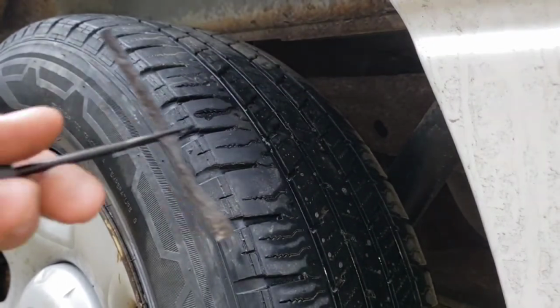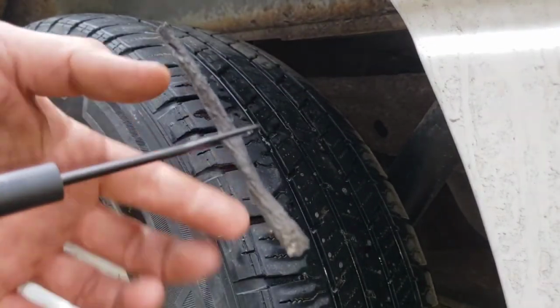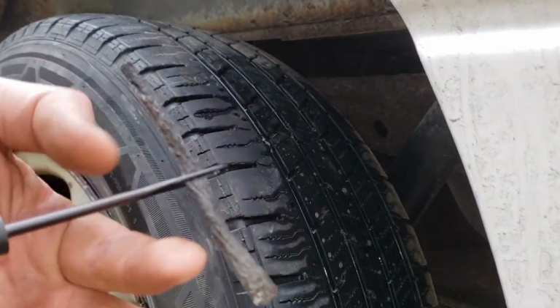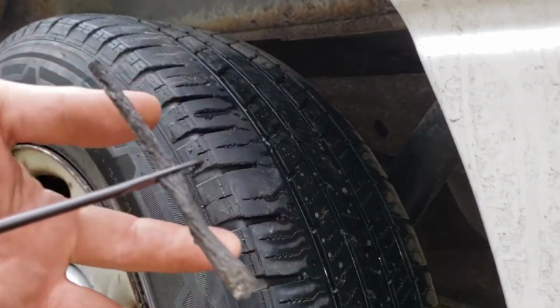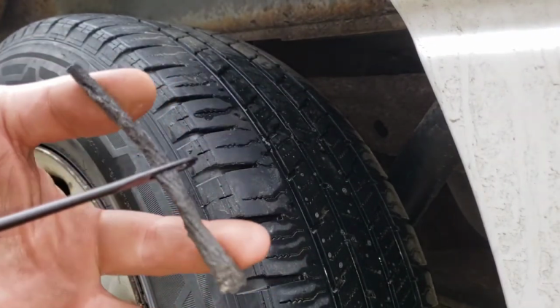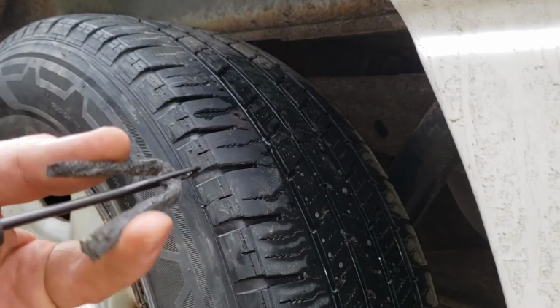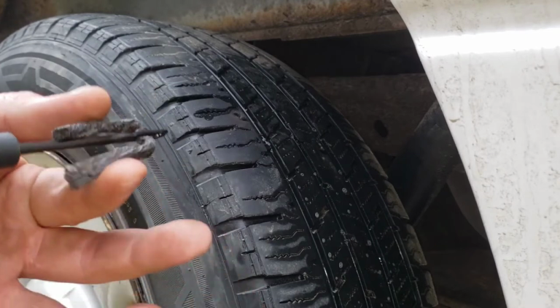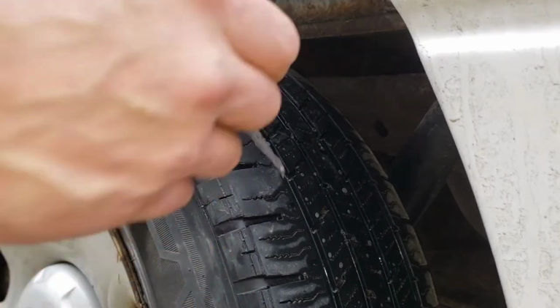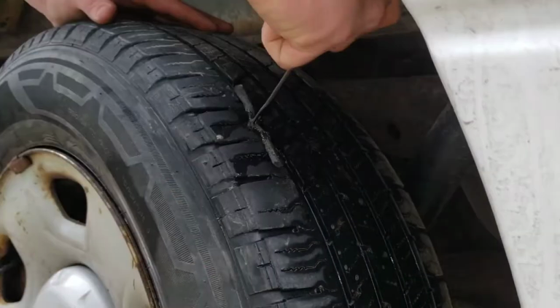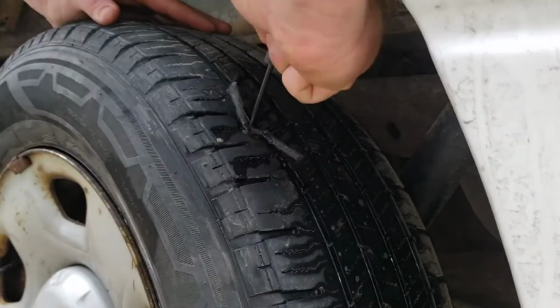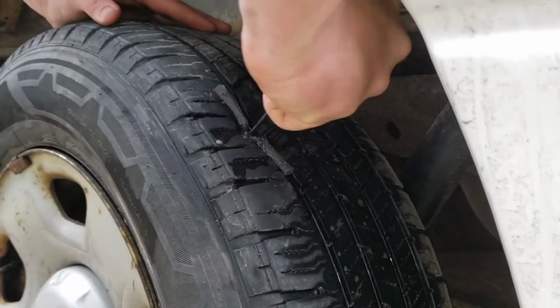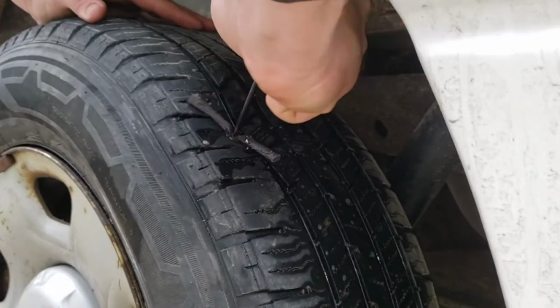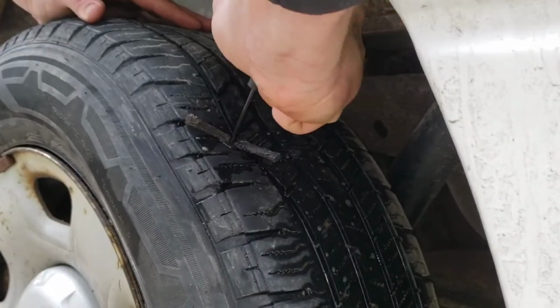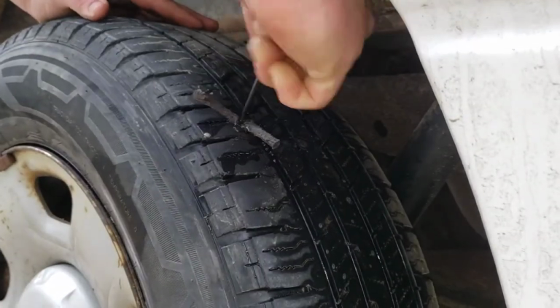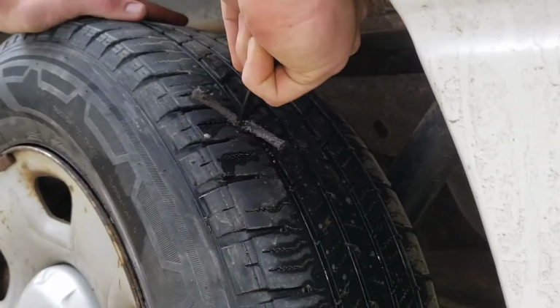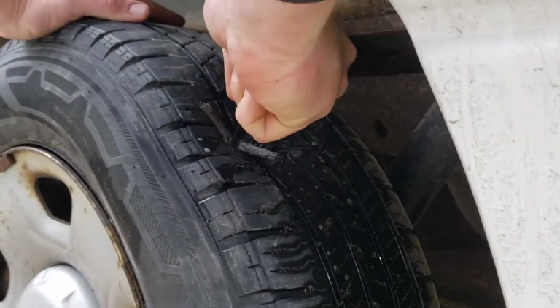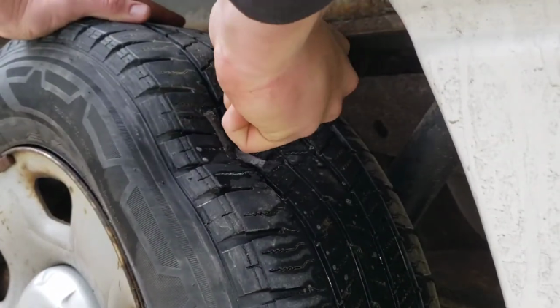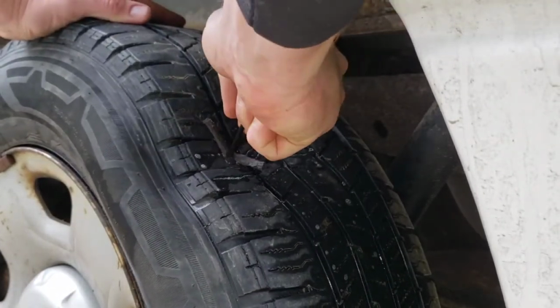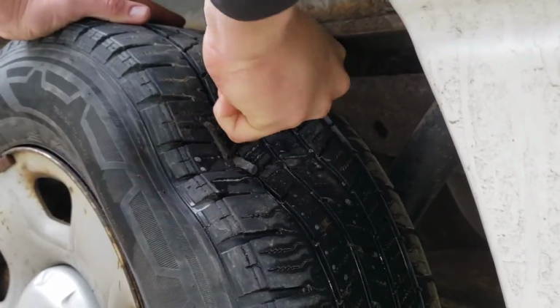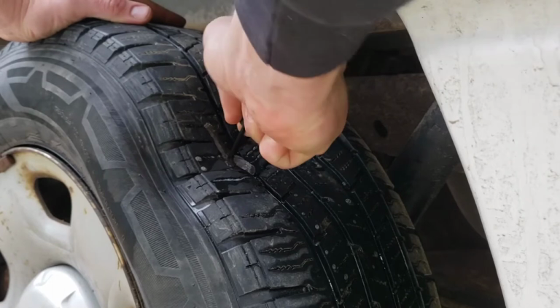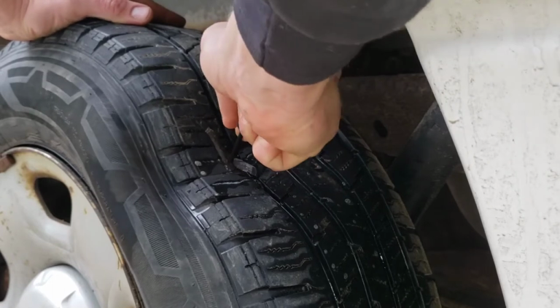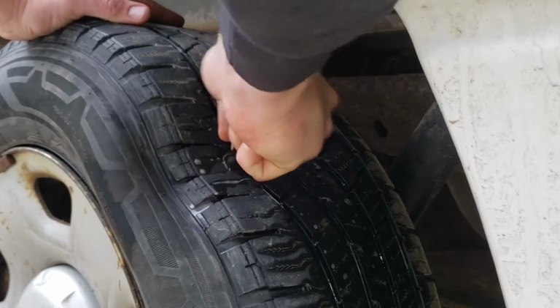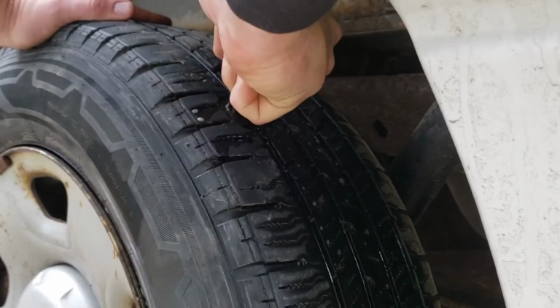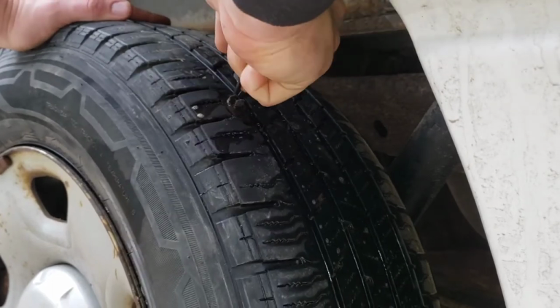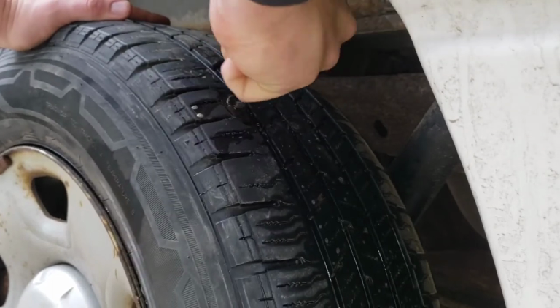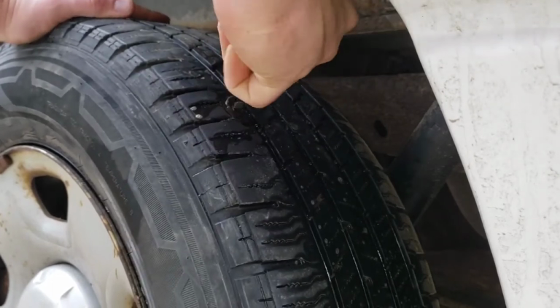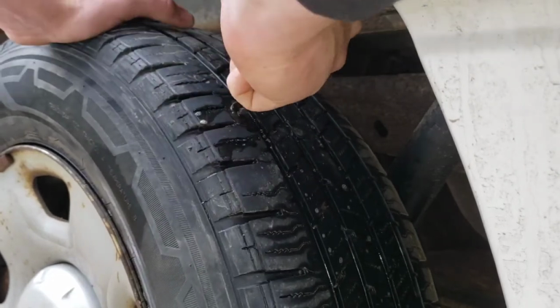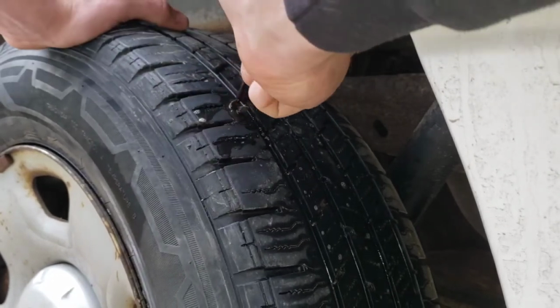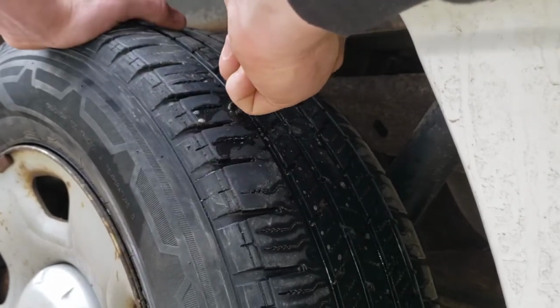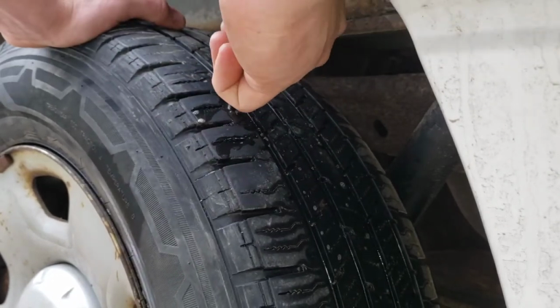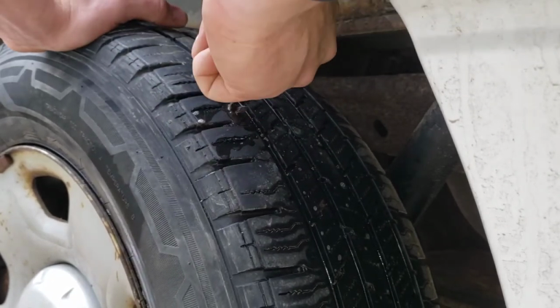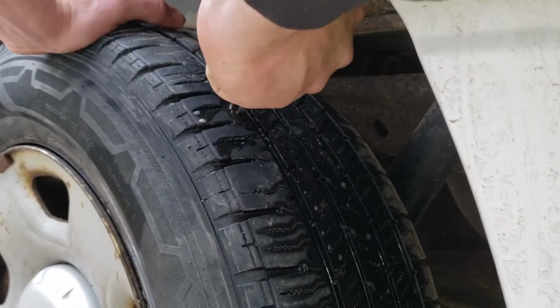You're going to want to insert this plug about three quarters of the way in, and just pull it out really fast.